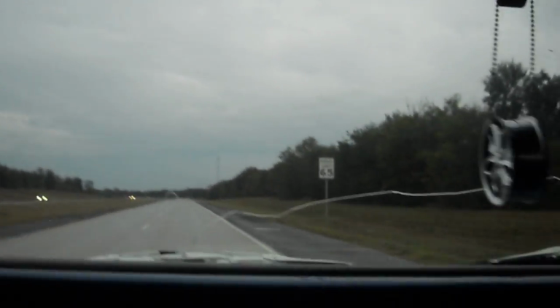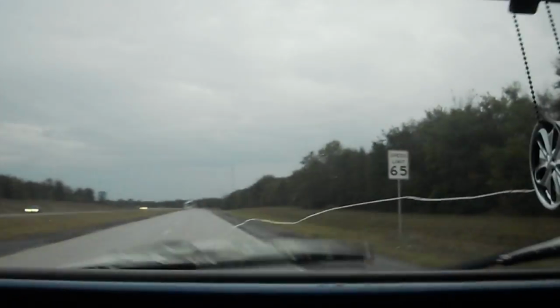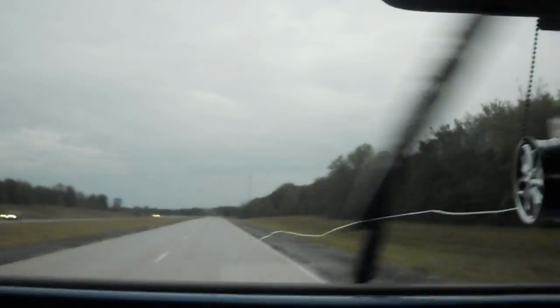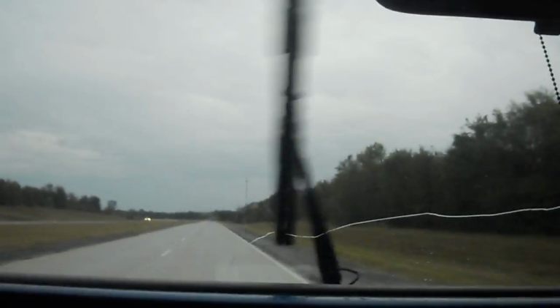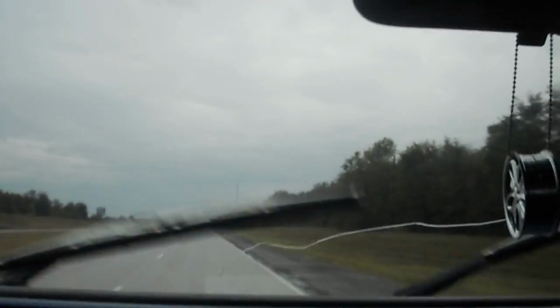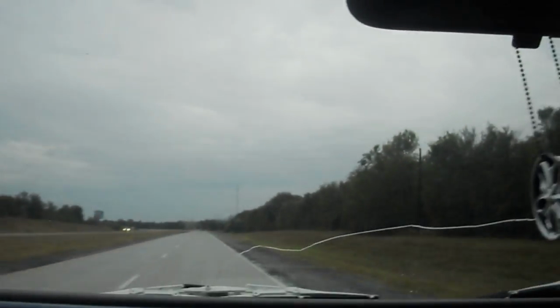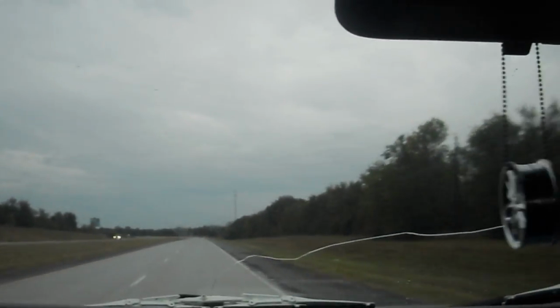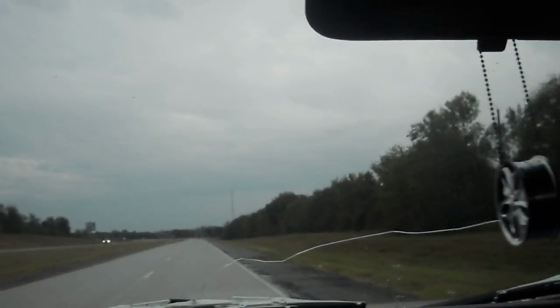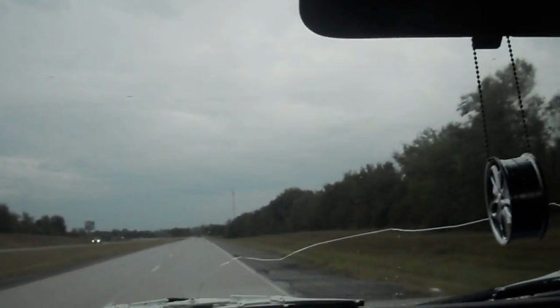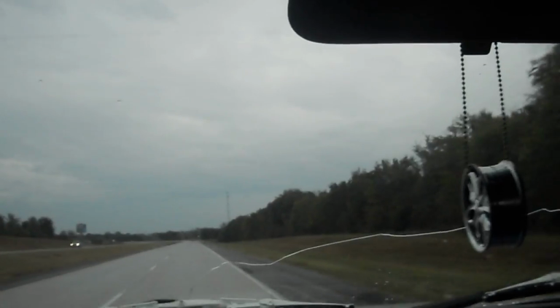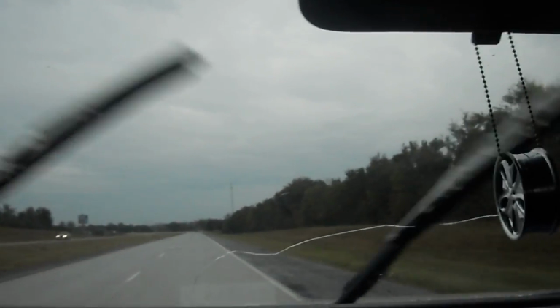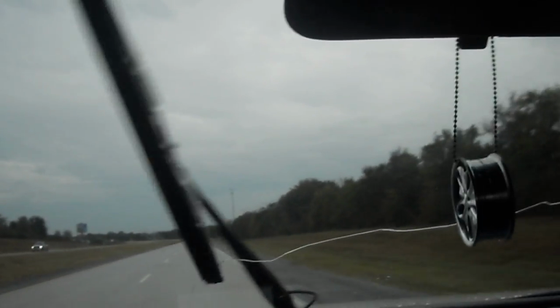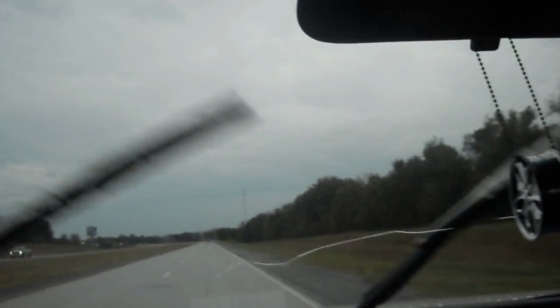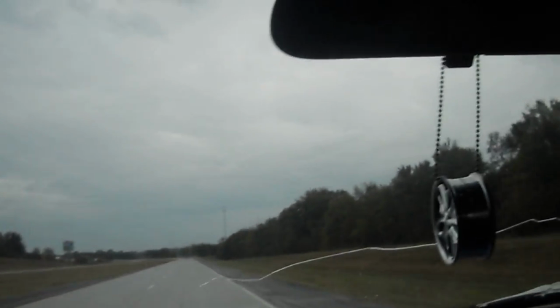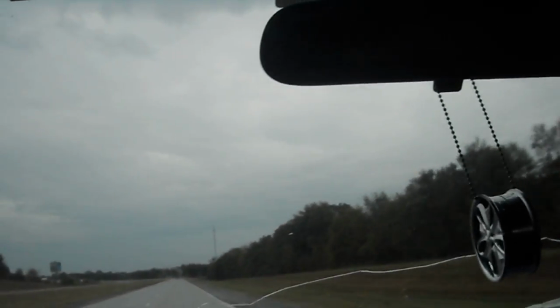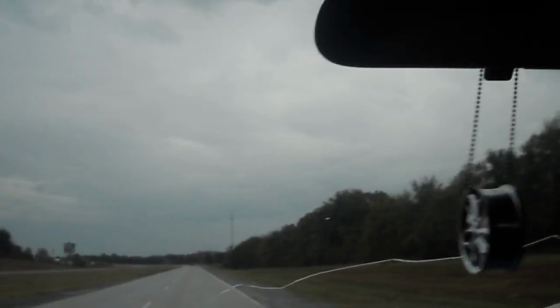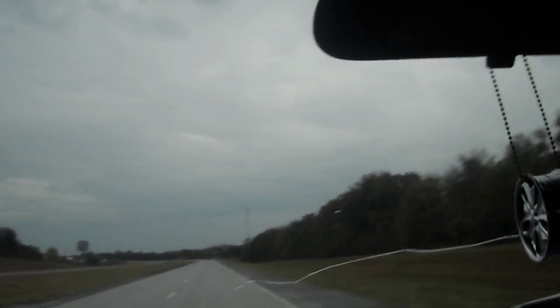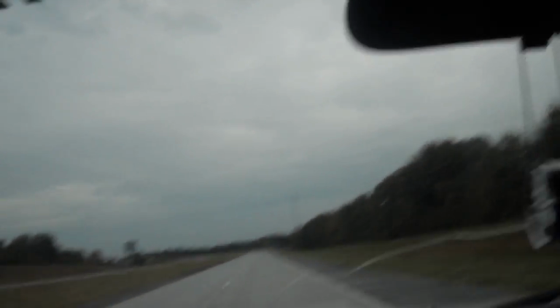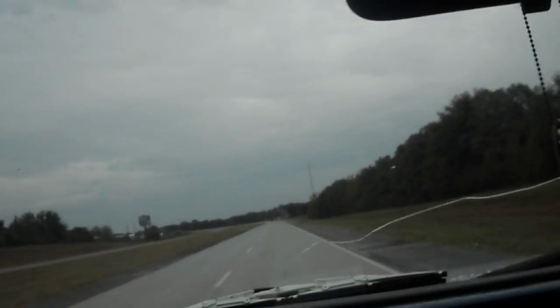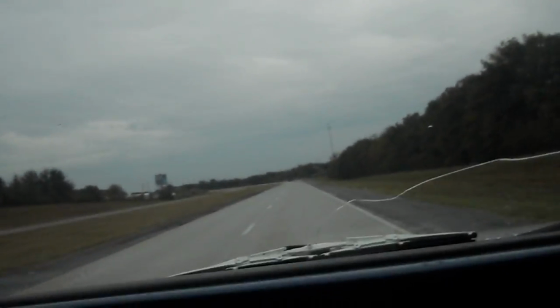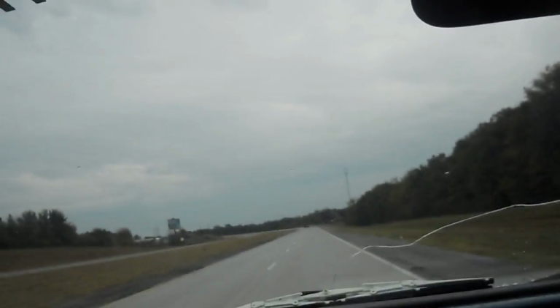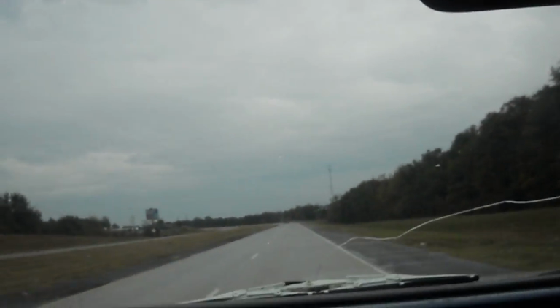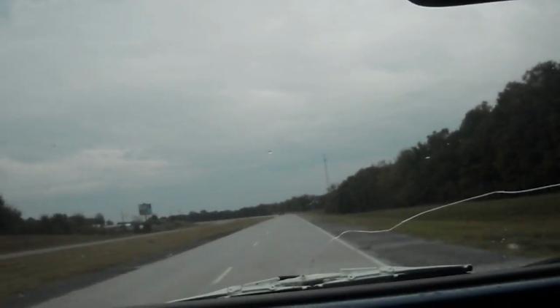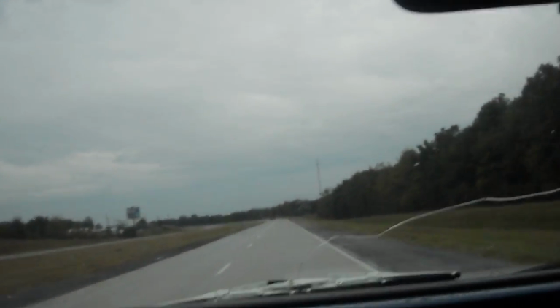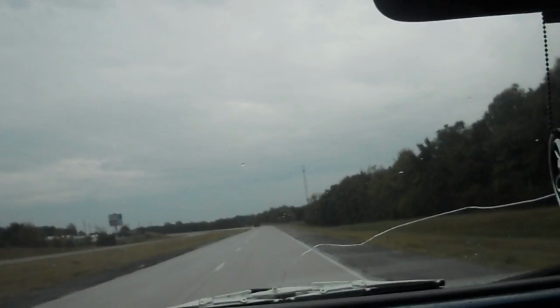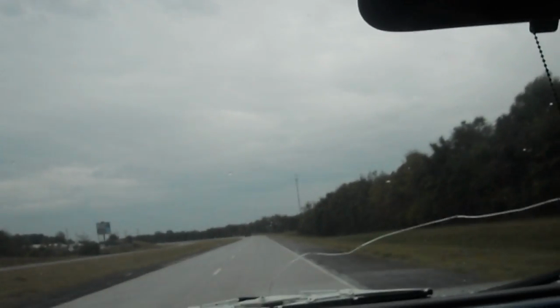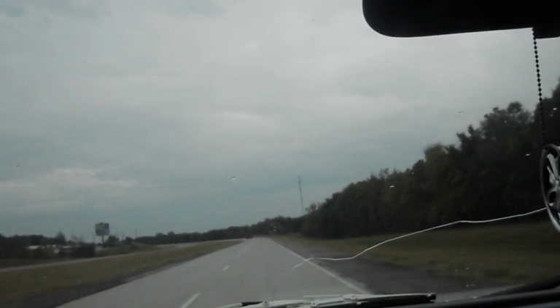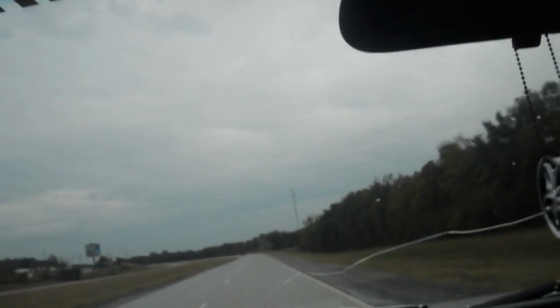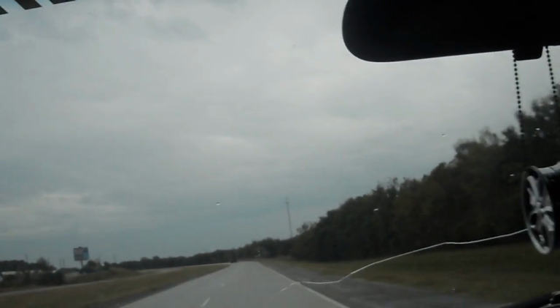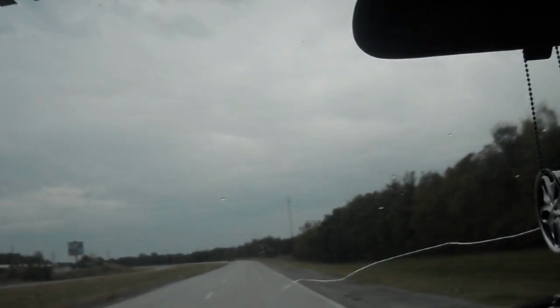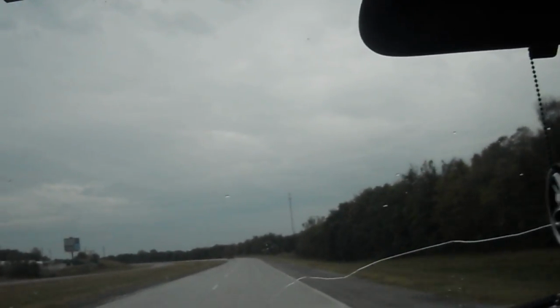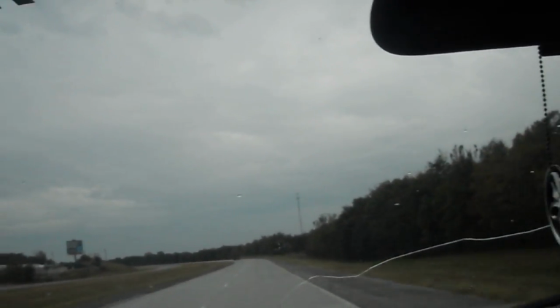I'm trying my hardest not to get on the gas on my truck — it's hard because I like the sound of this exhaust. It sounds really good.